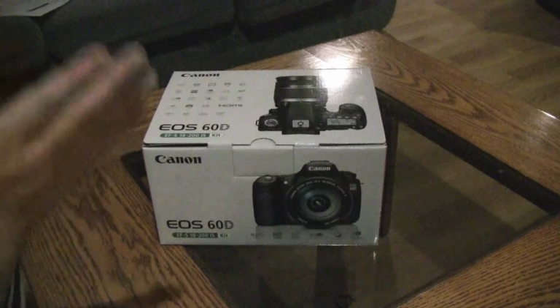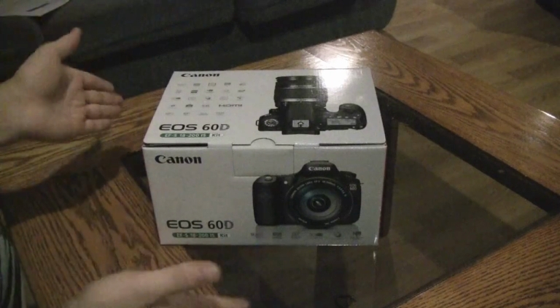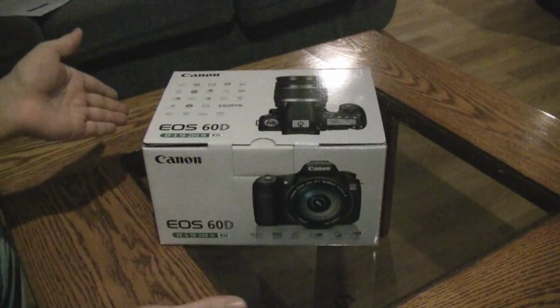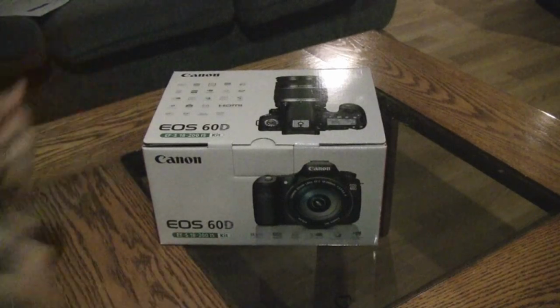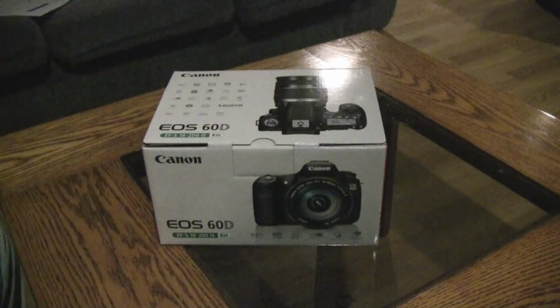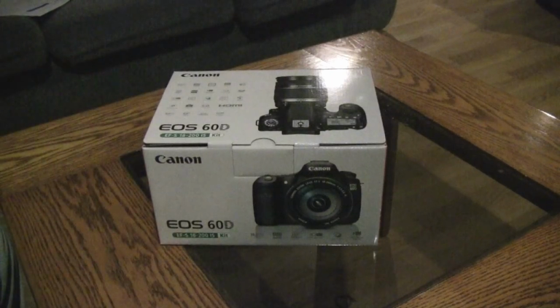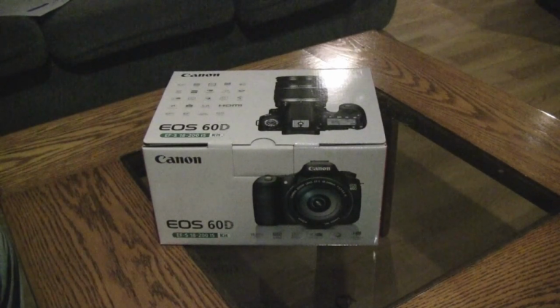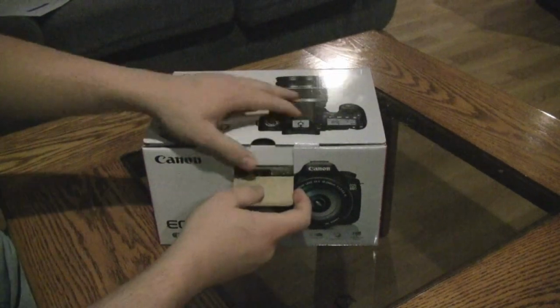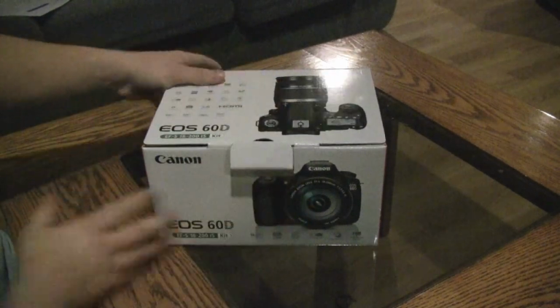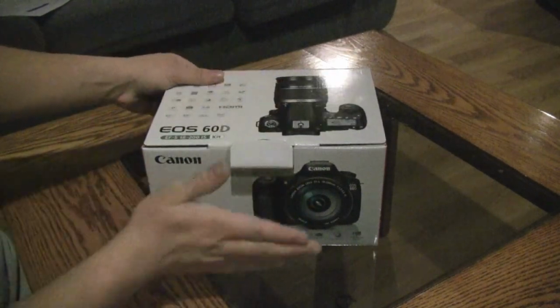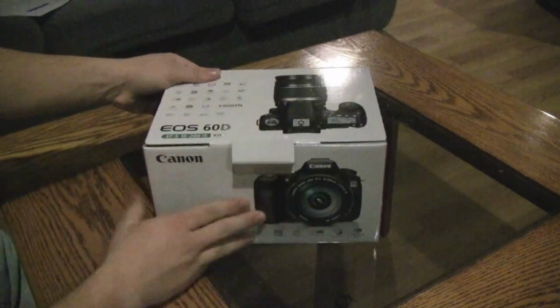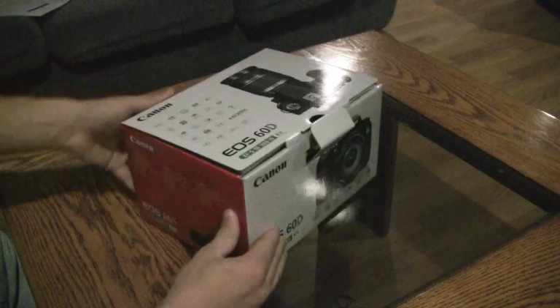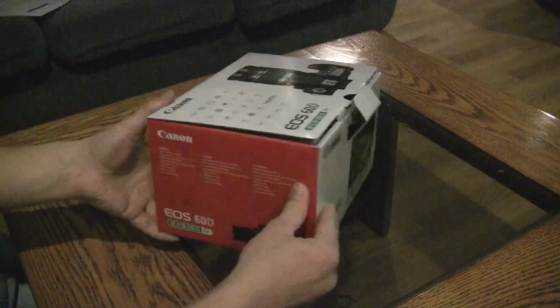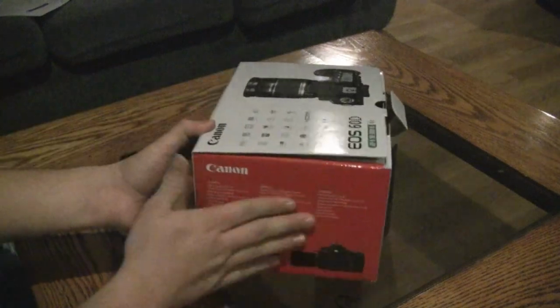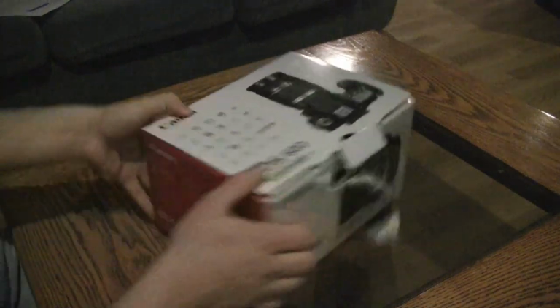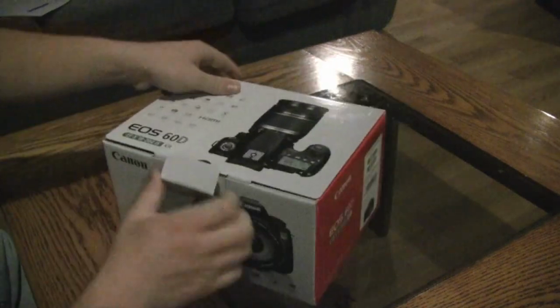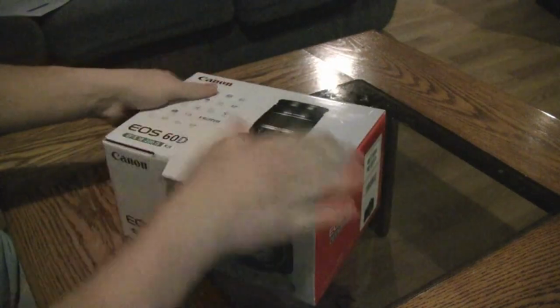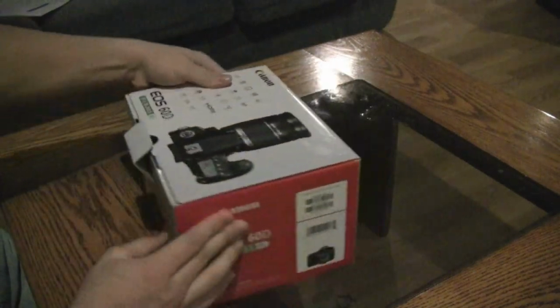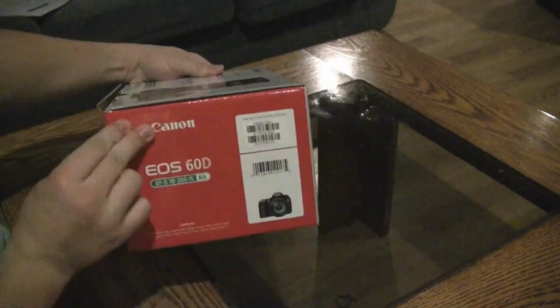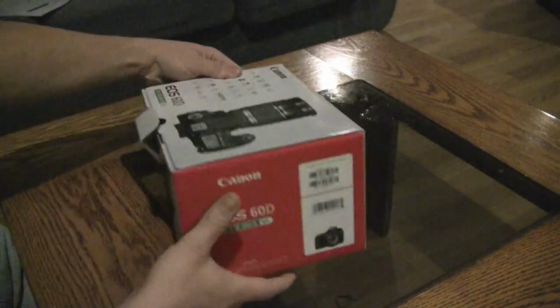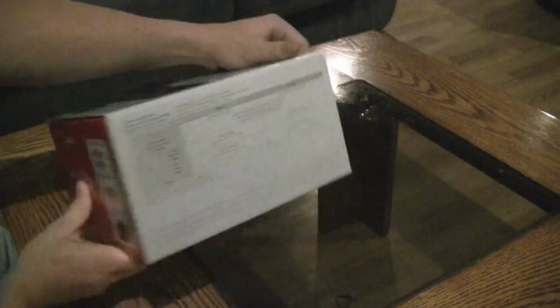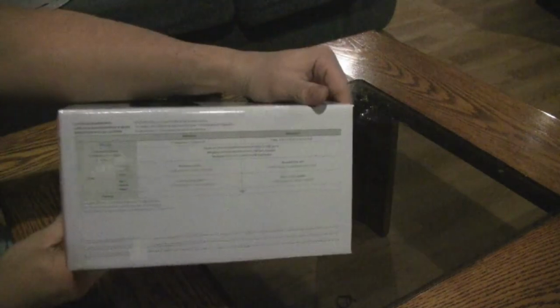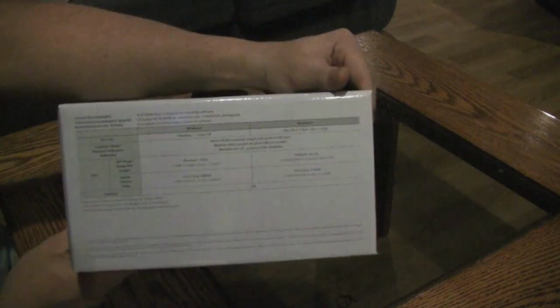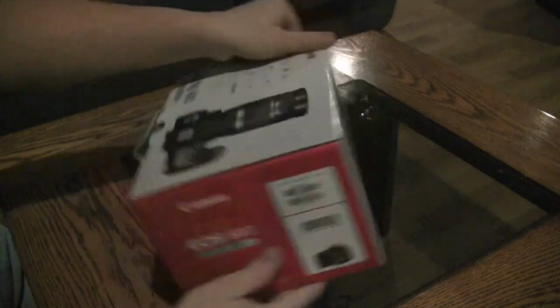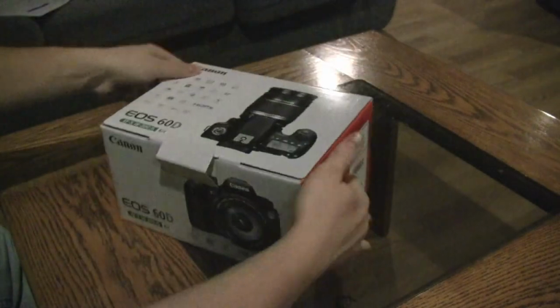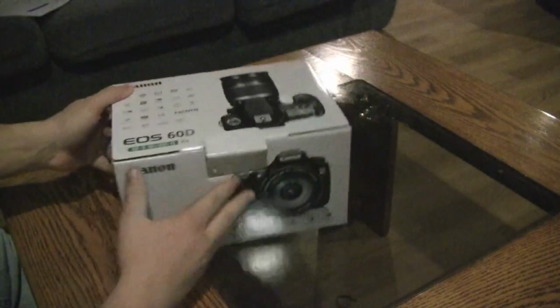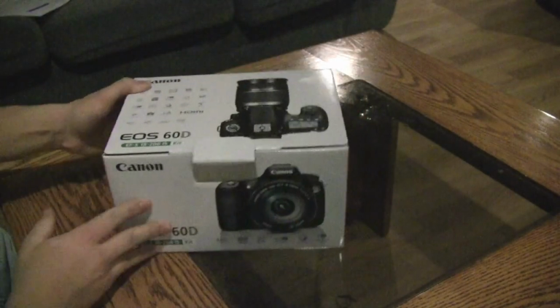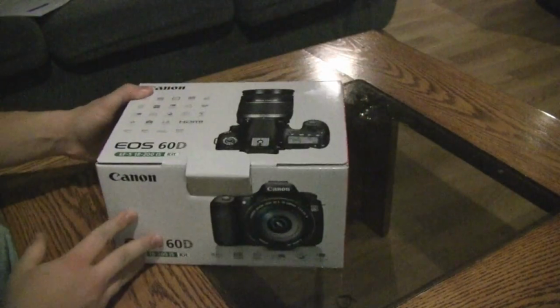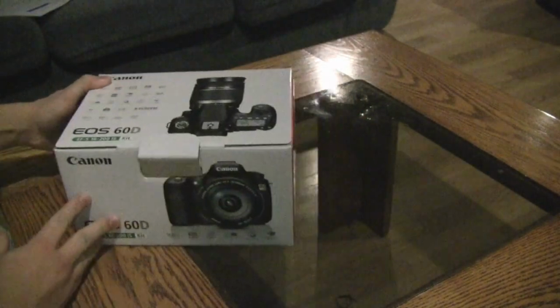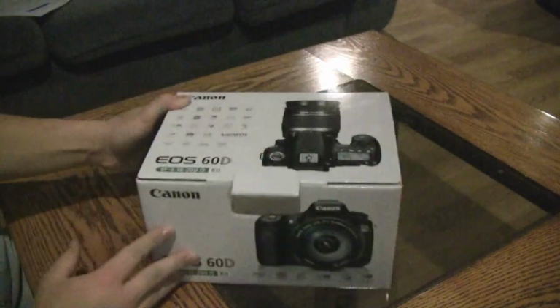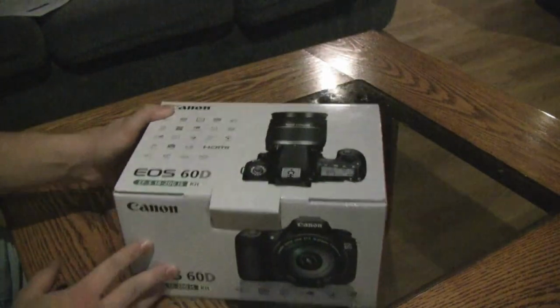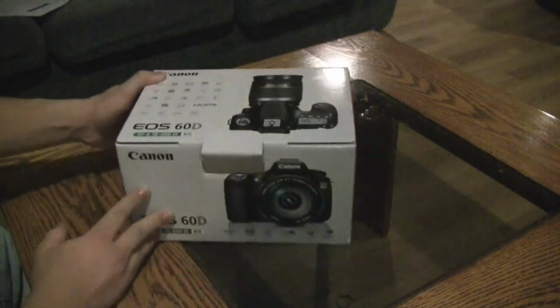So here's the box. I picked this up from Best Buy today — it's on sale. Let's dig into the box here. On the front of the box you've got a picture of the camera and information. The top has another picture of the camera, more information, and its compatibility requirements and stuff like that. Let's get it into the frame.